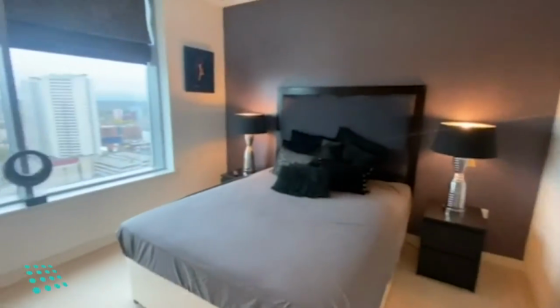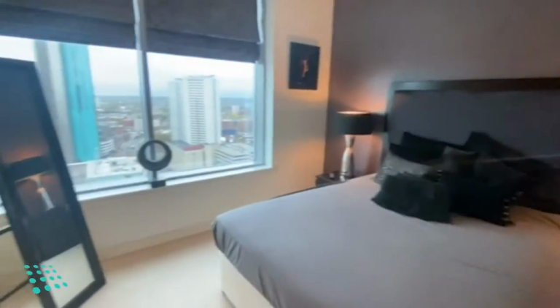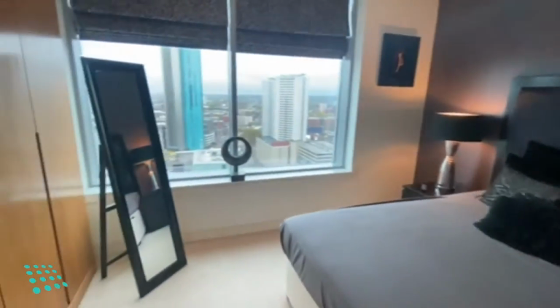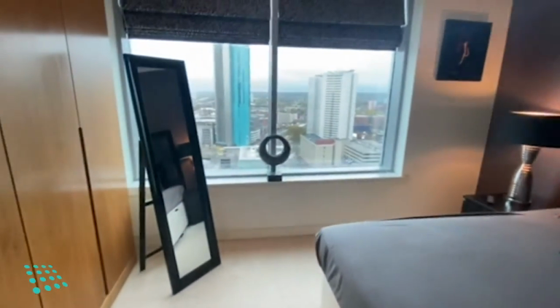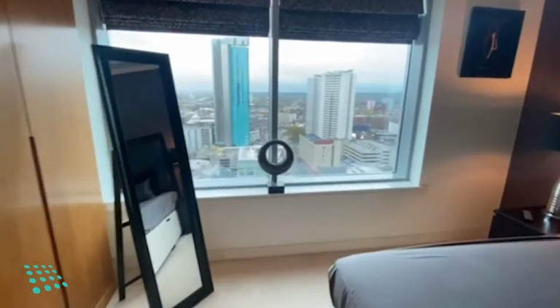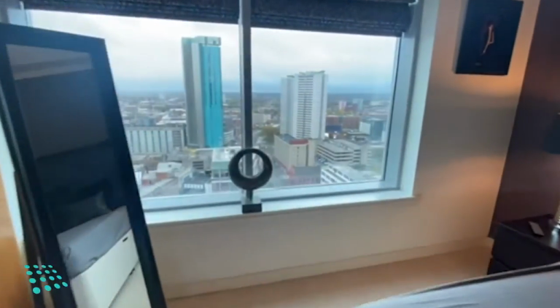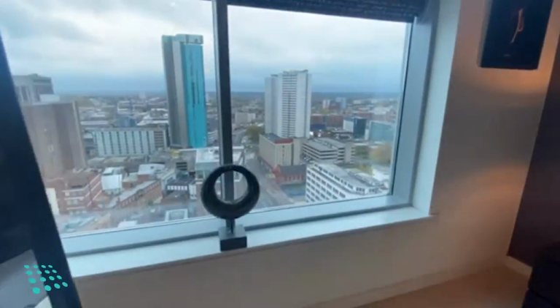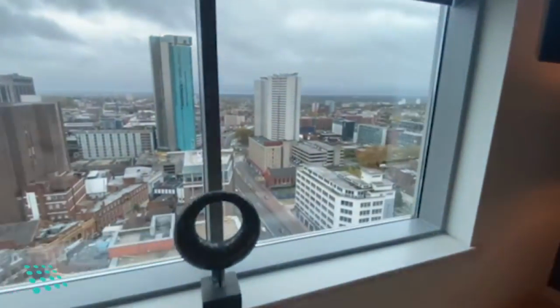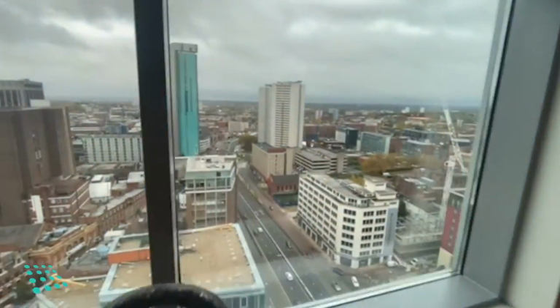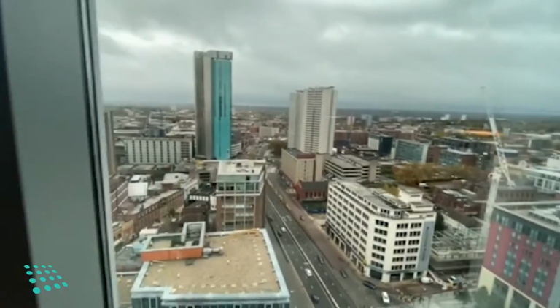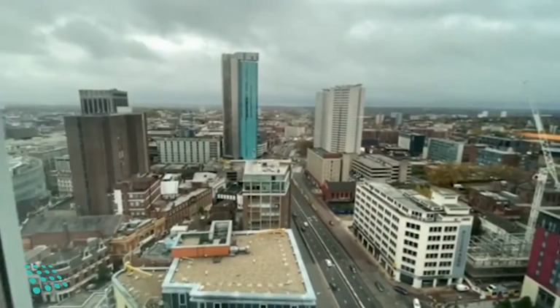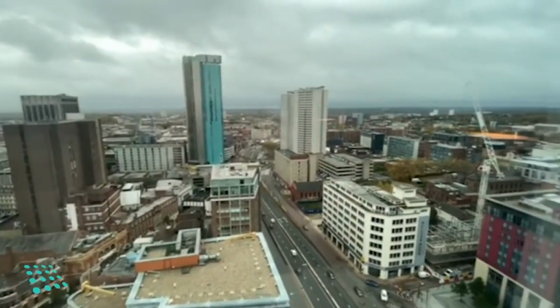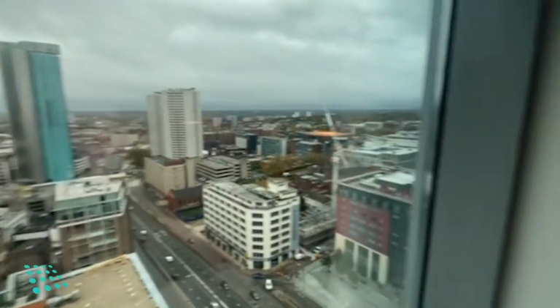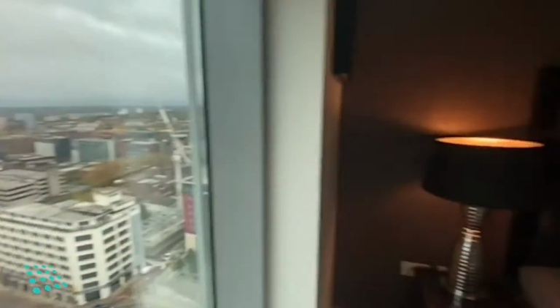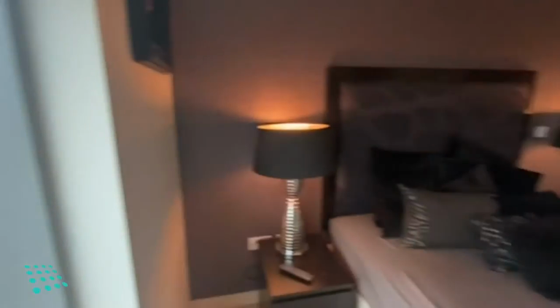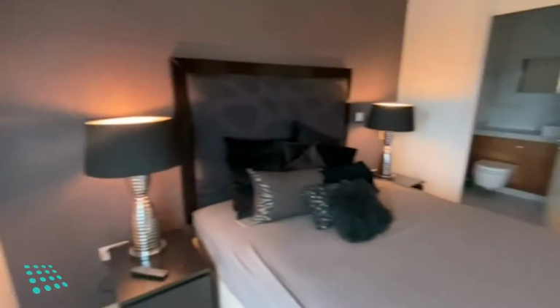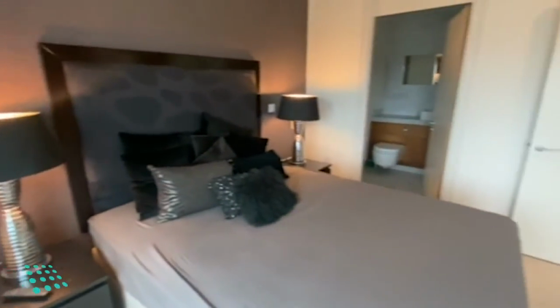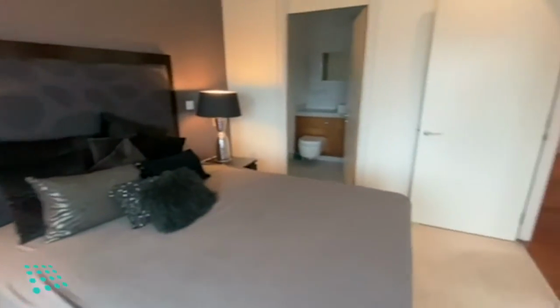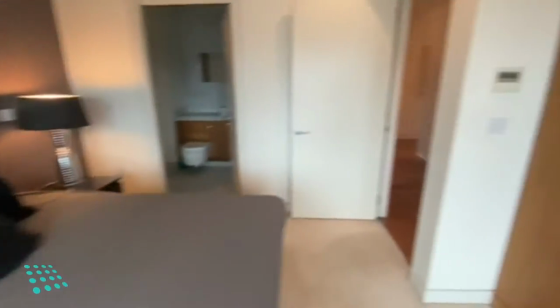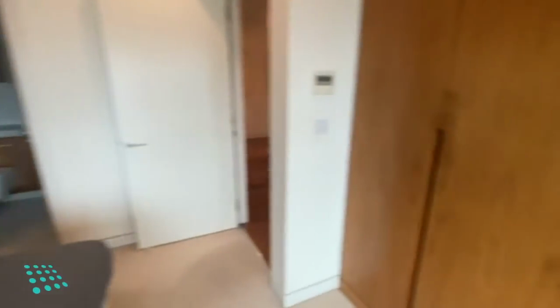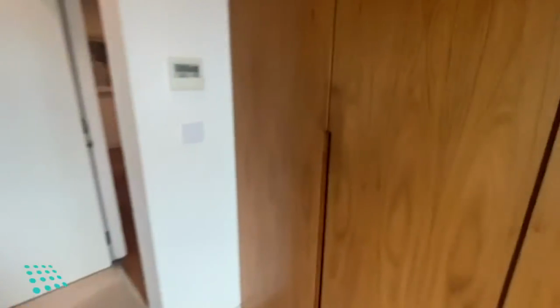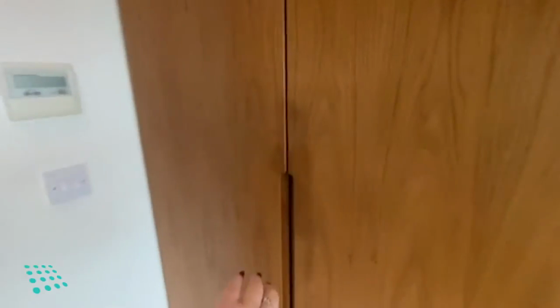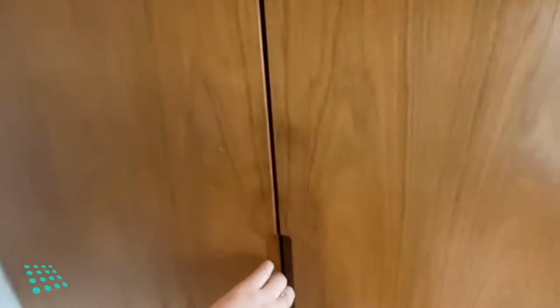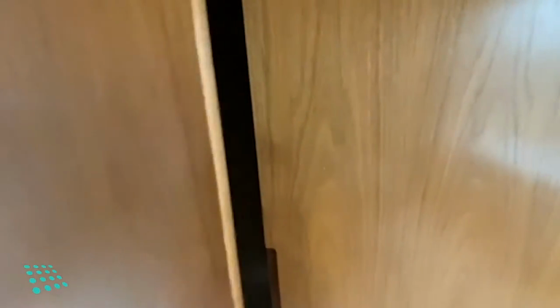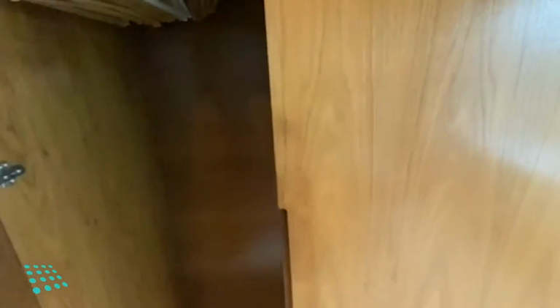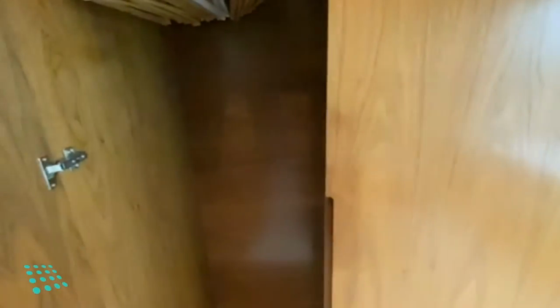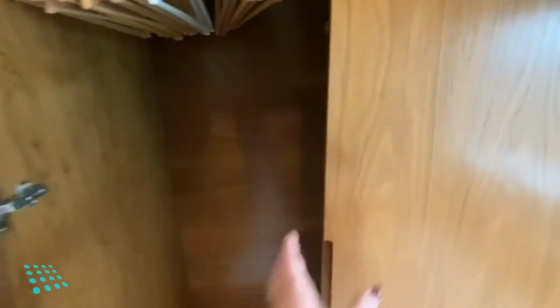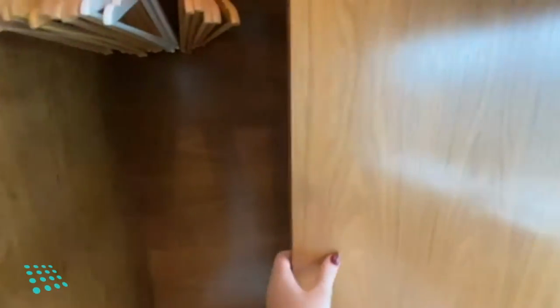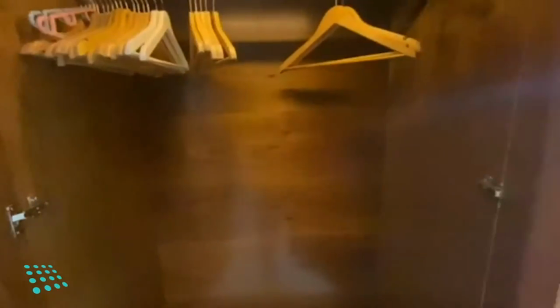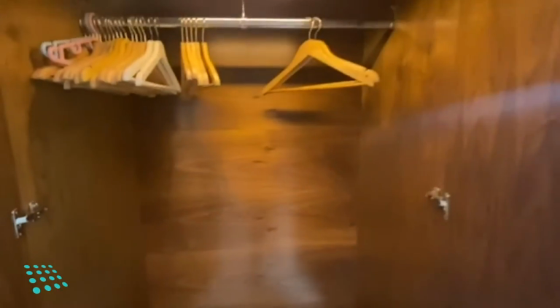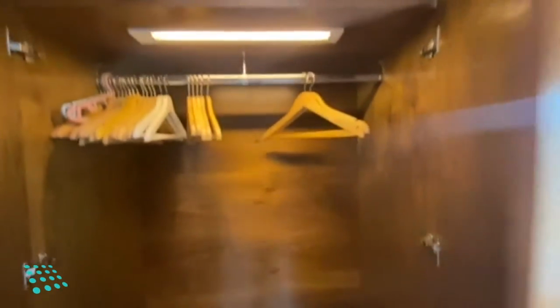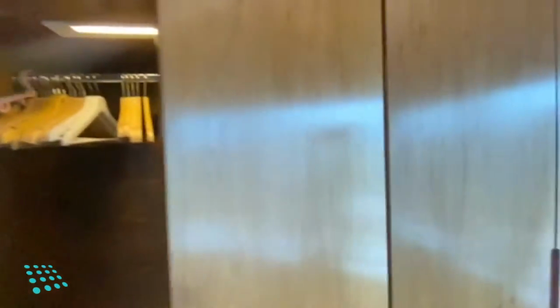Then onto the second bedroom, also with the built-in wardrobe.